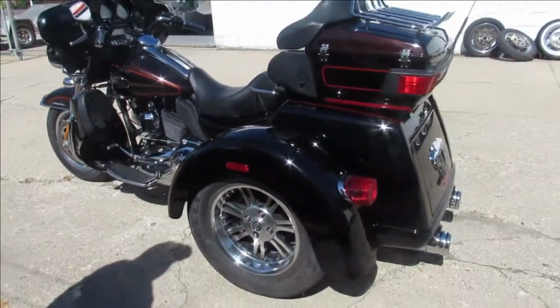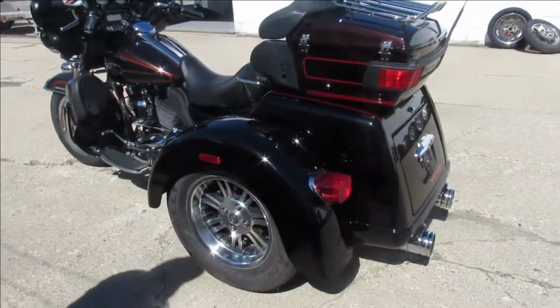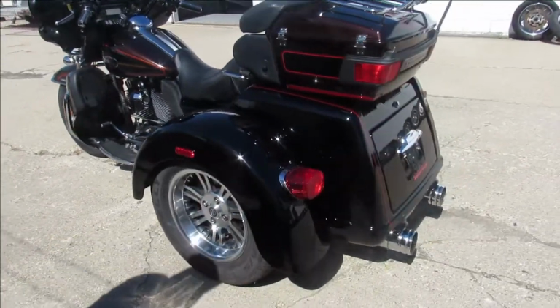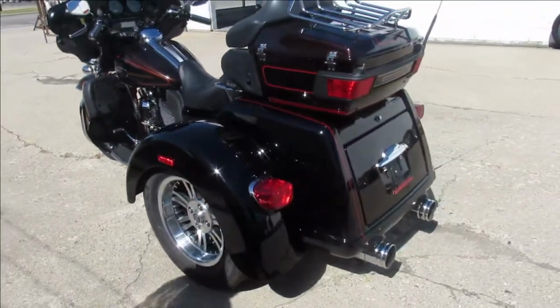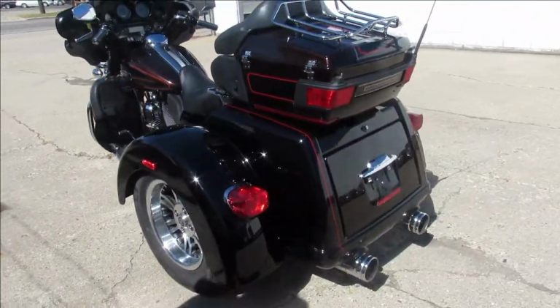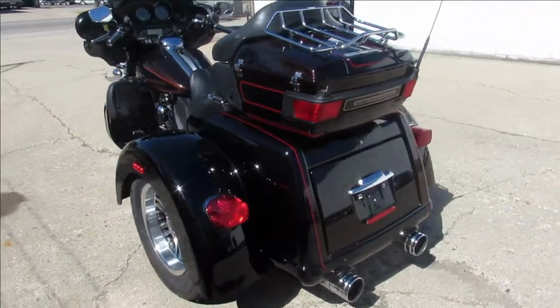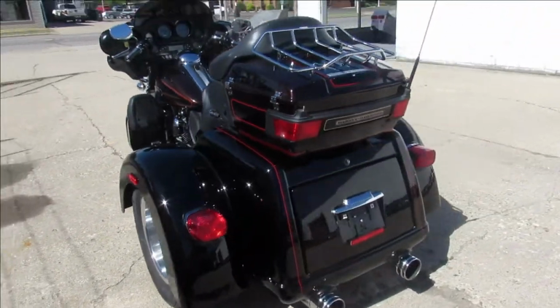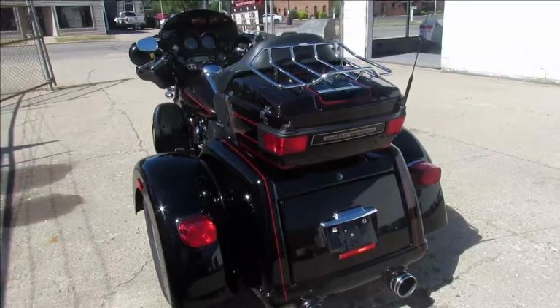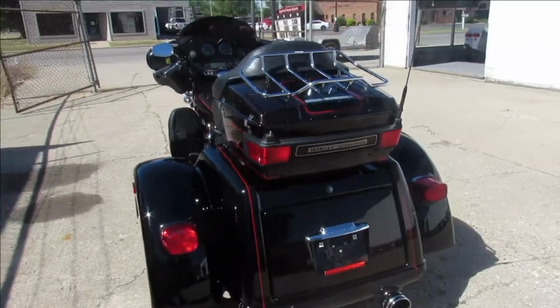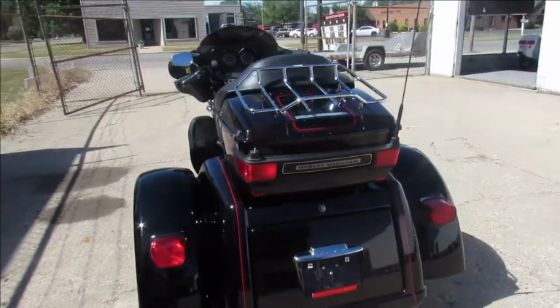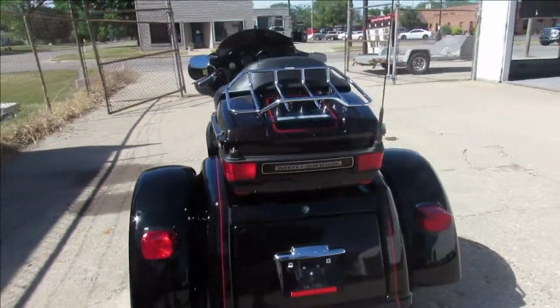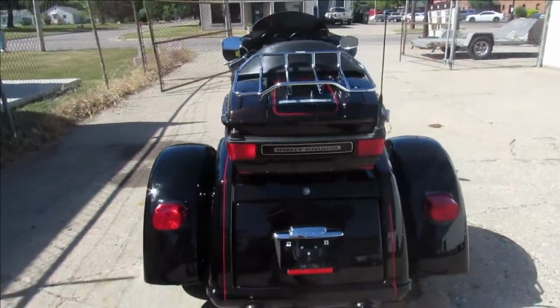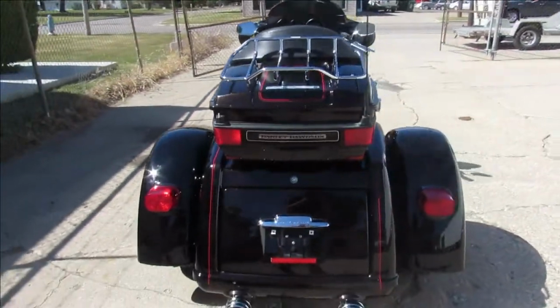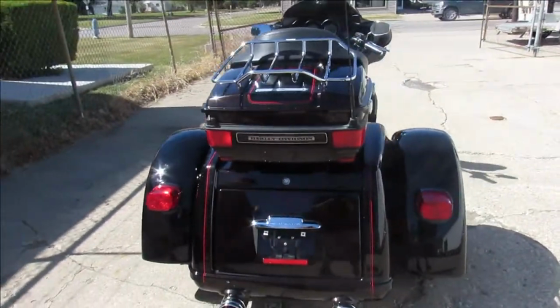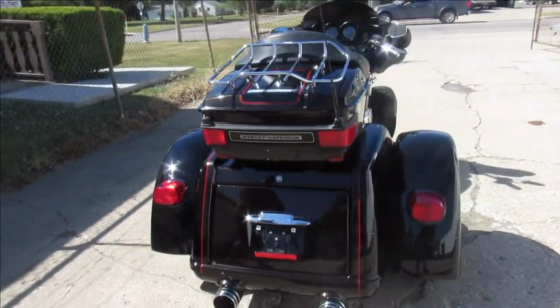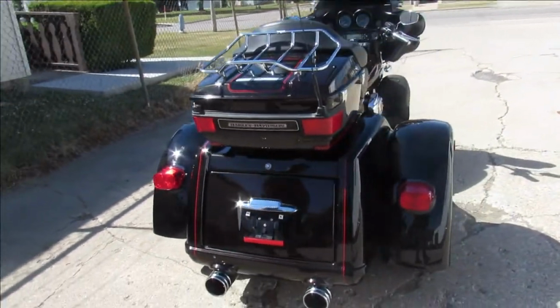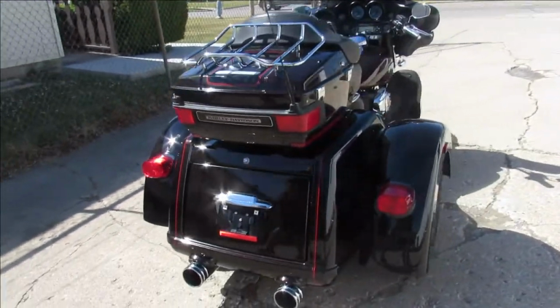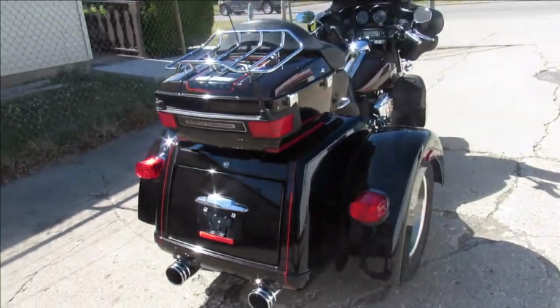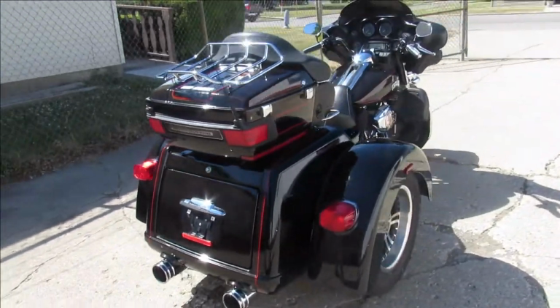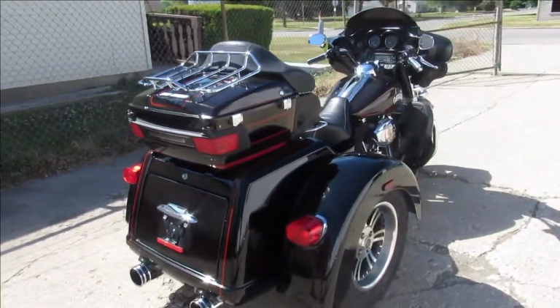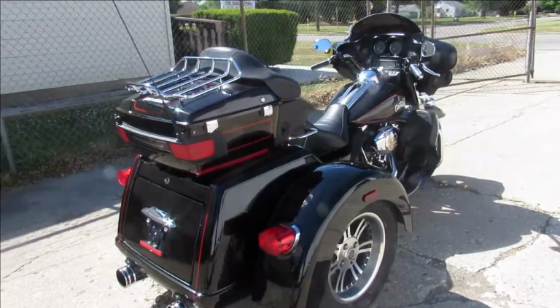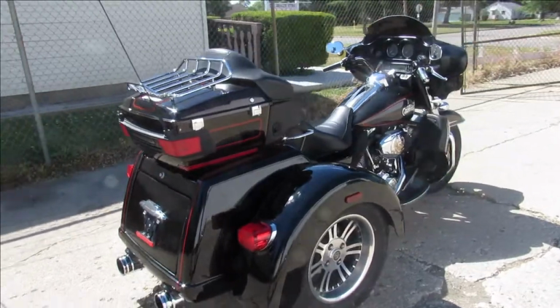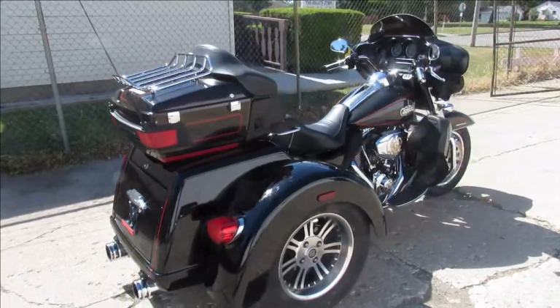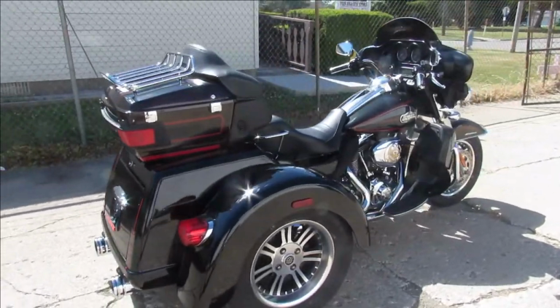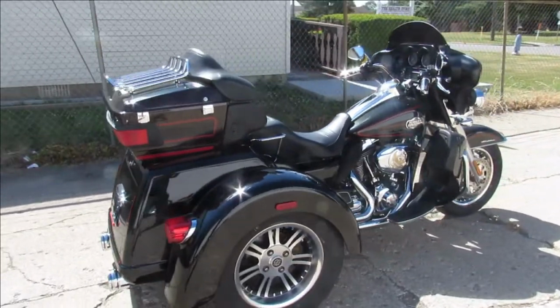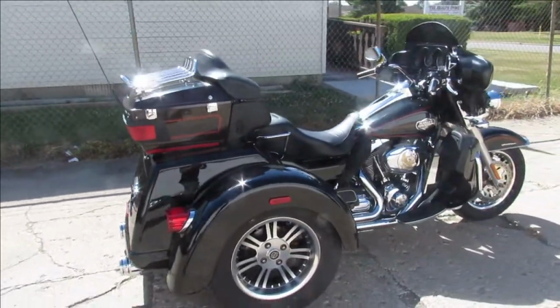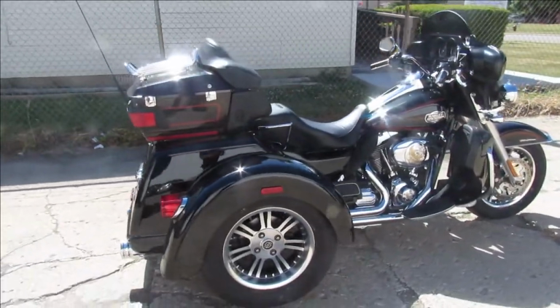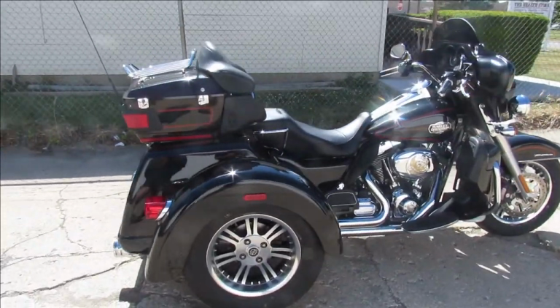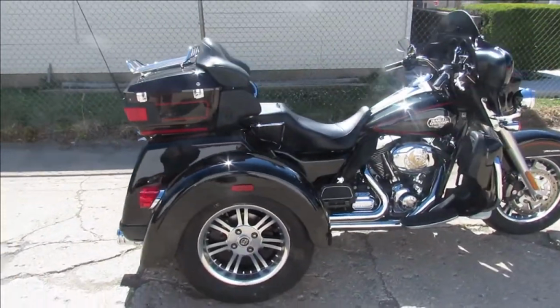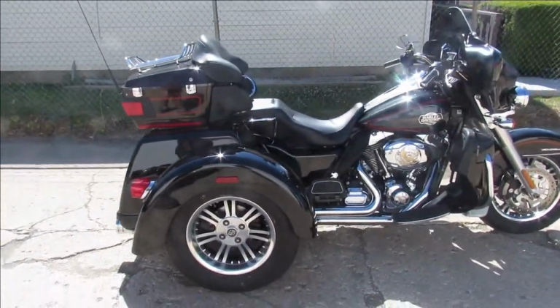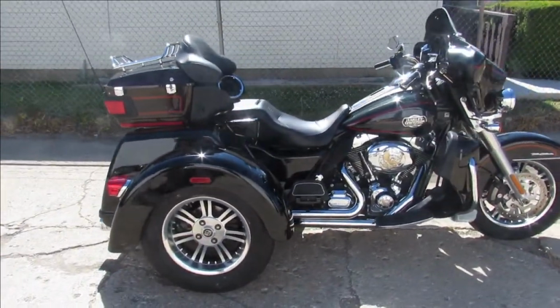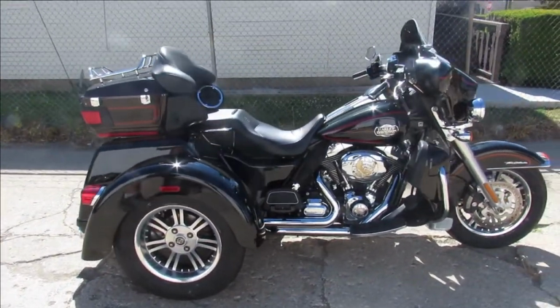There's a warranty available. 2011 Tri-Glide, only $19,999 guys. Give us a call, we'll get it done — 810-648-9500.